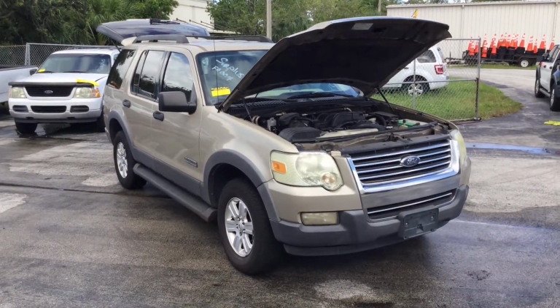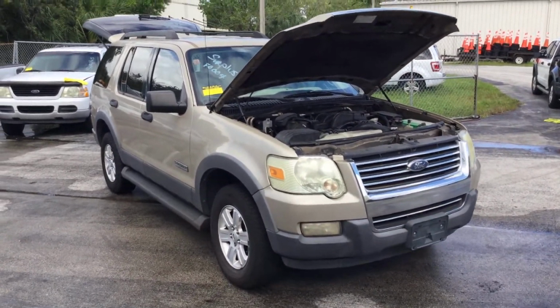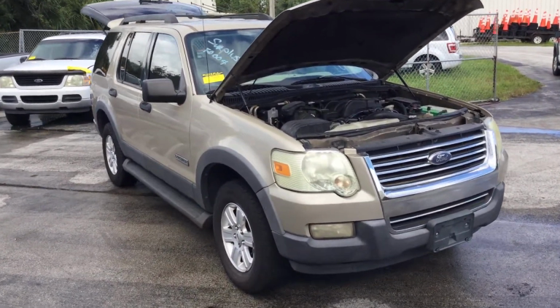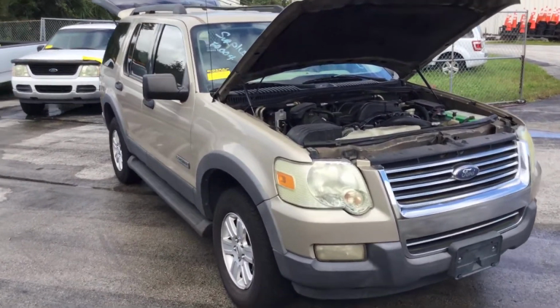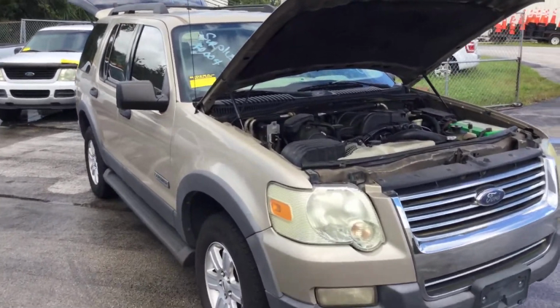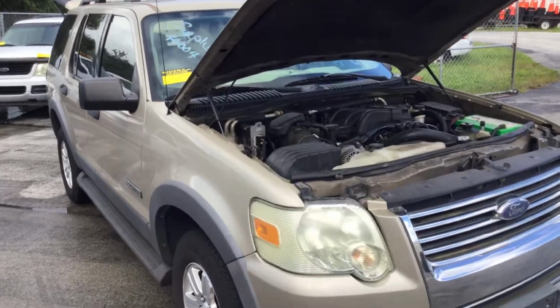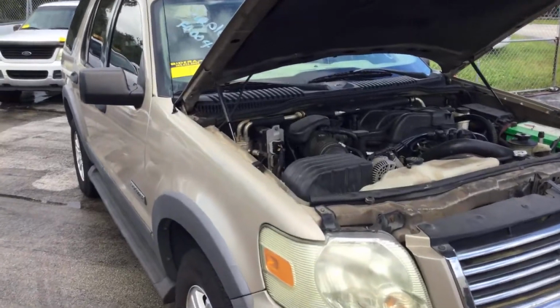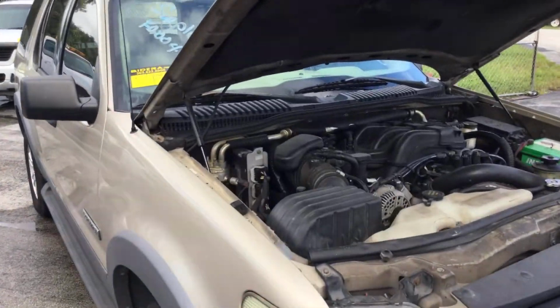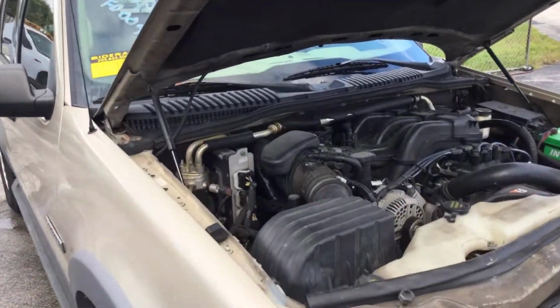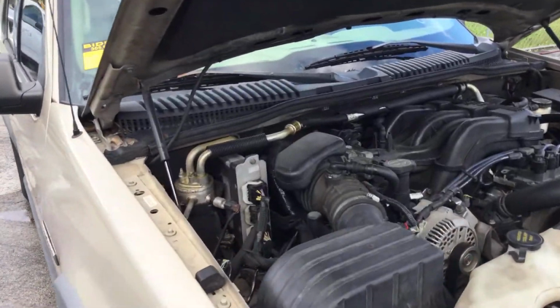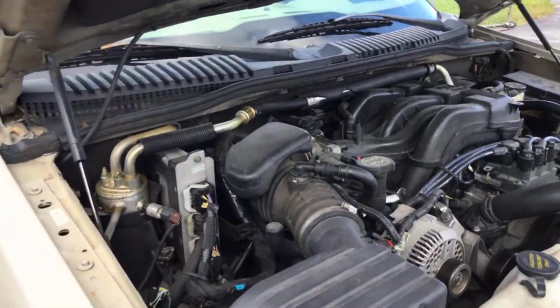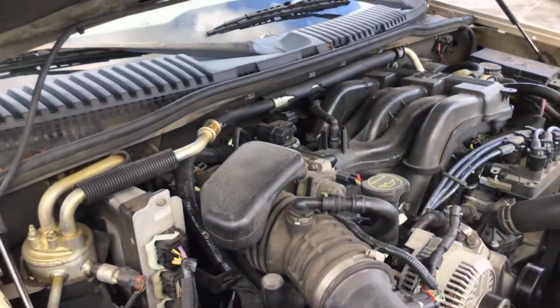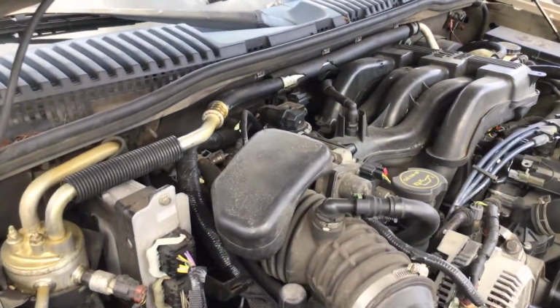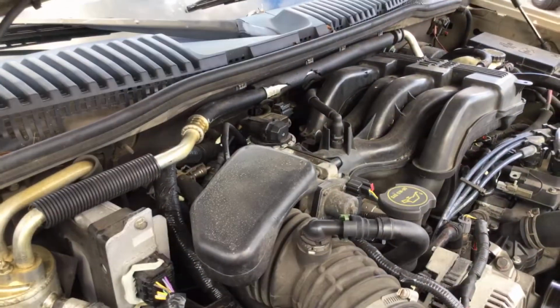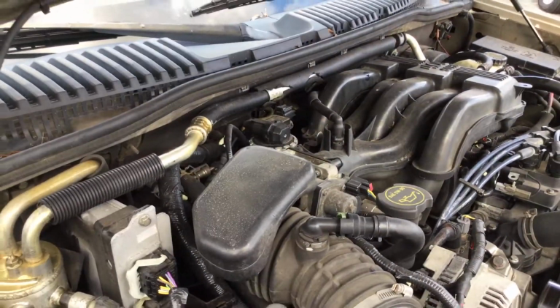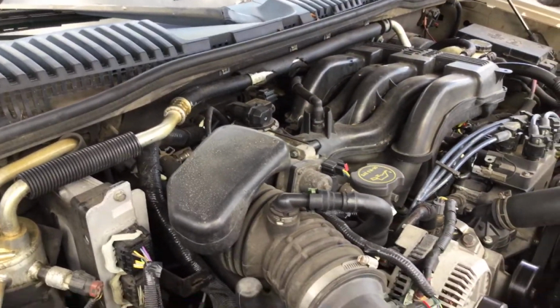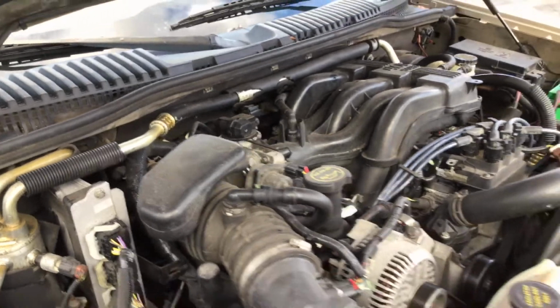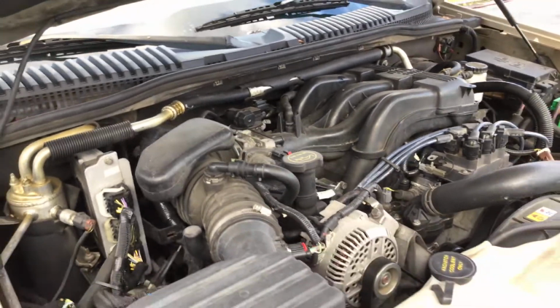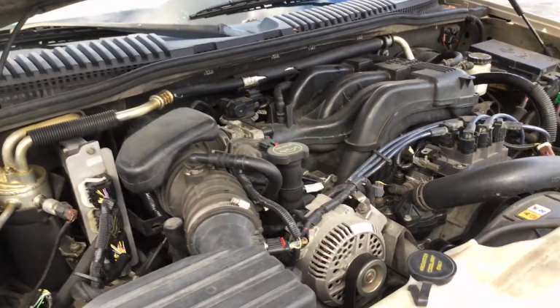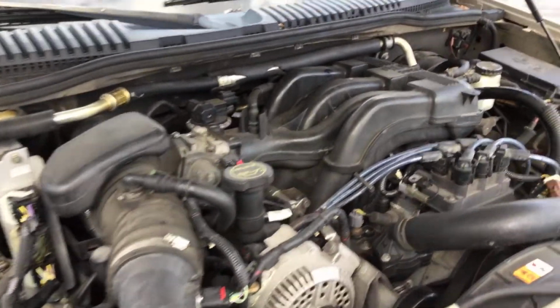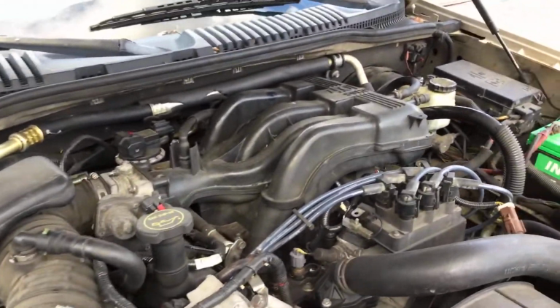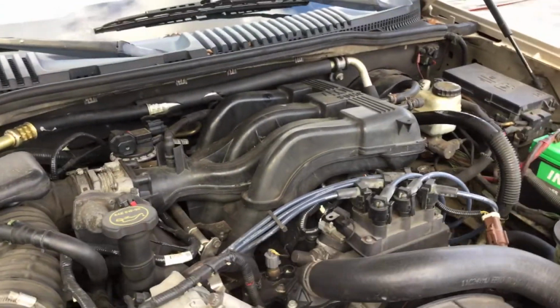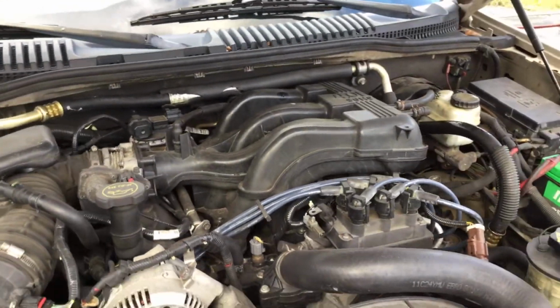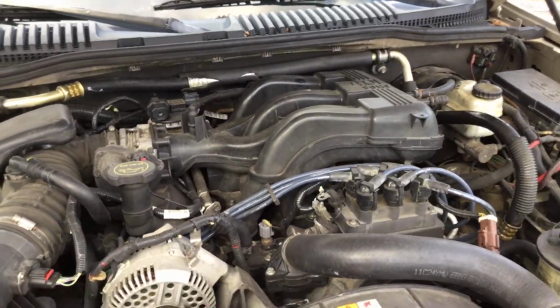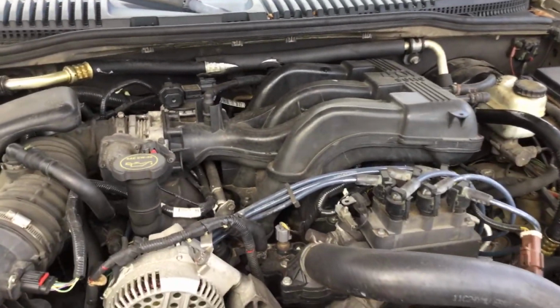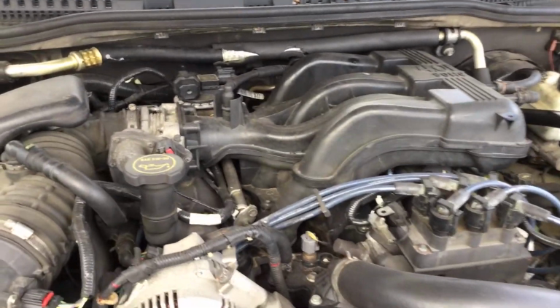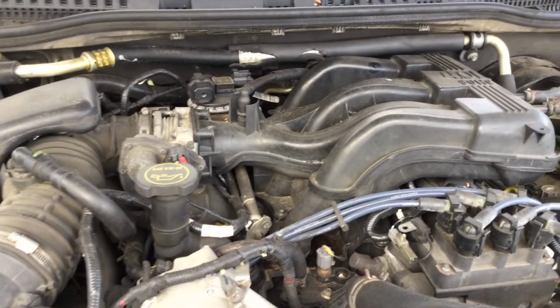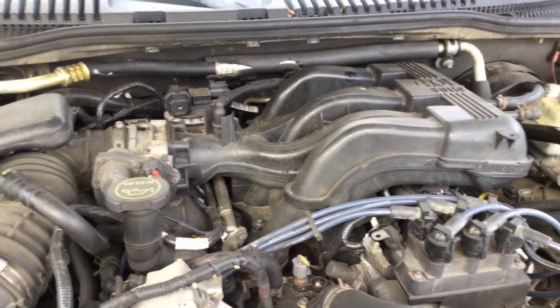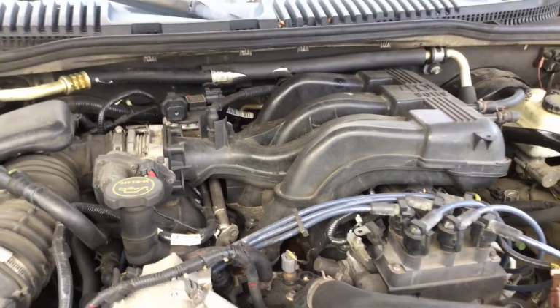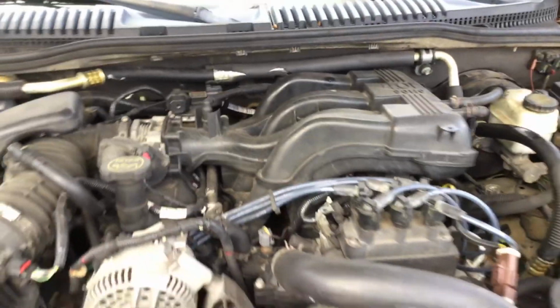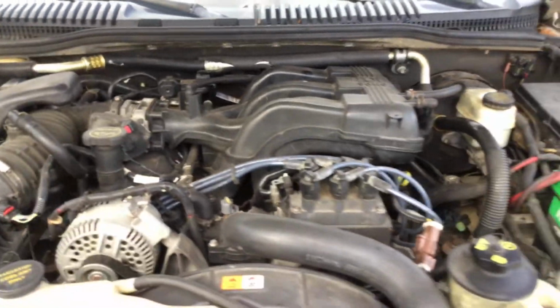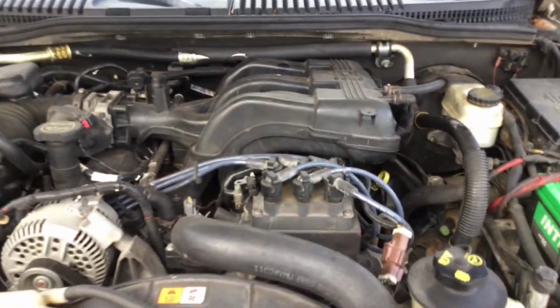It's got a 4.0 liter V6. The motor sounds good. It's been running for about 45 minutes and has not overheated. It idles smooth, revs up nice. The automatic transmission engages and the AC is cold.